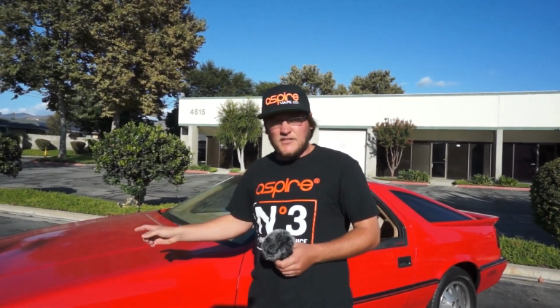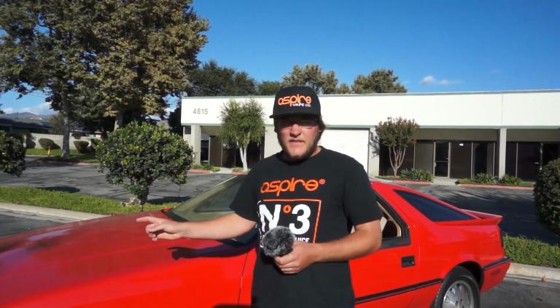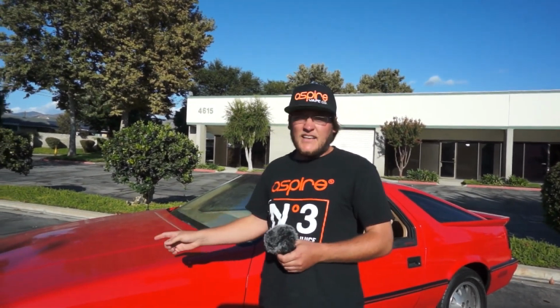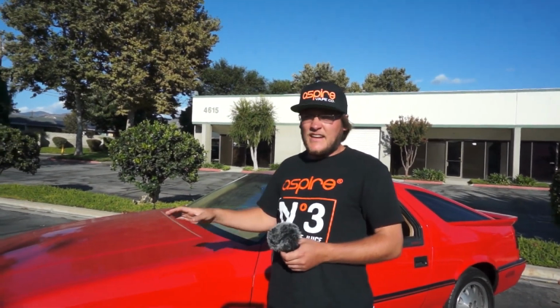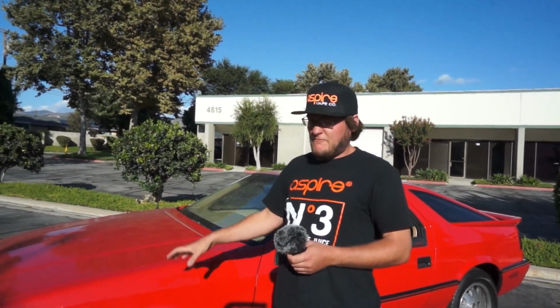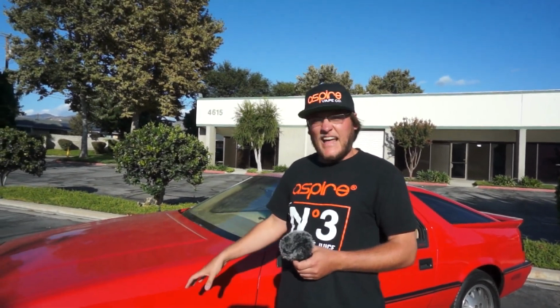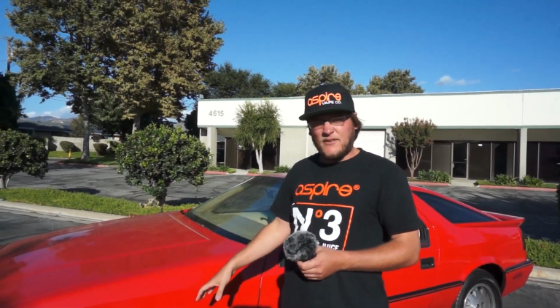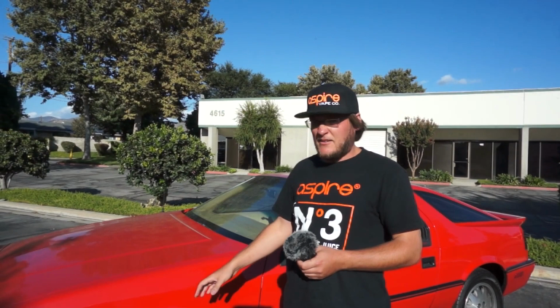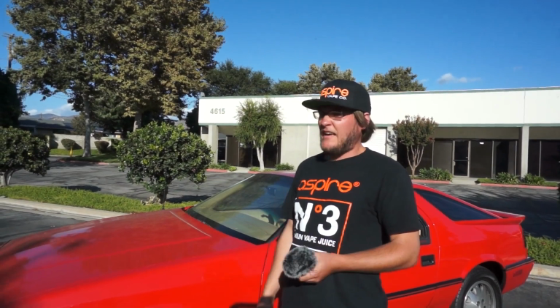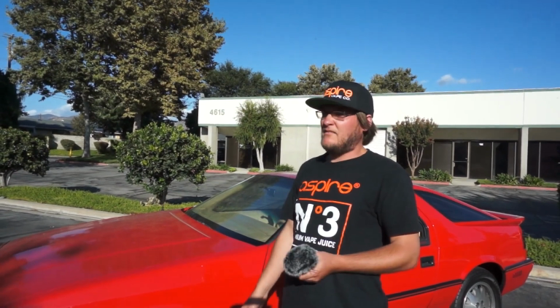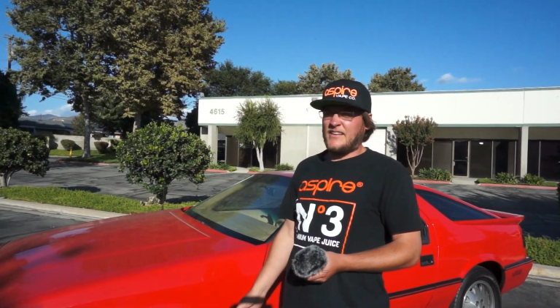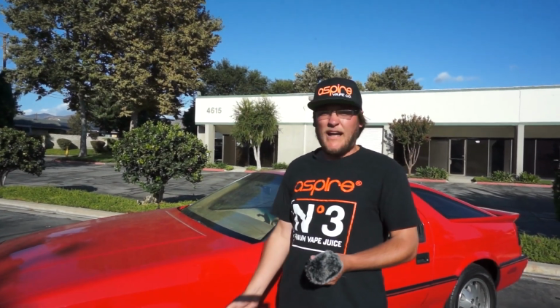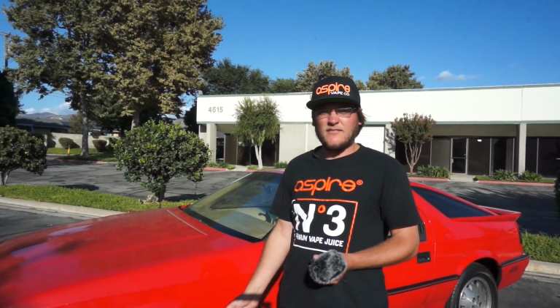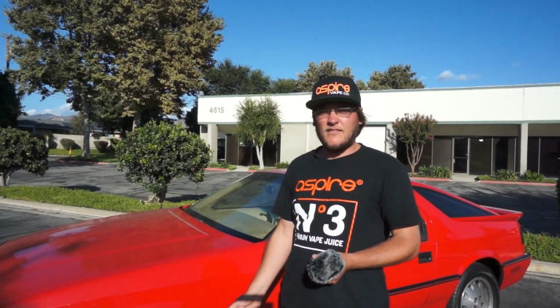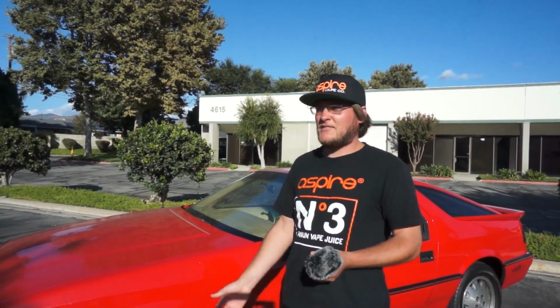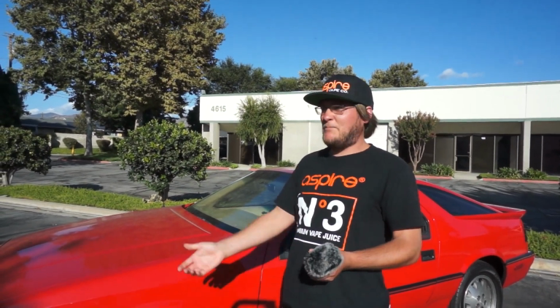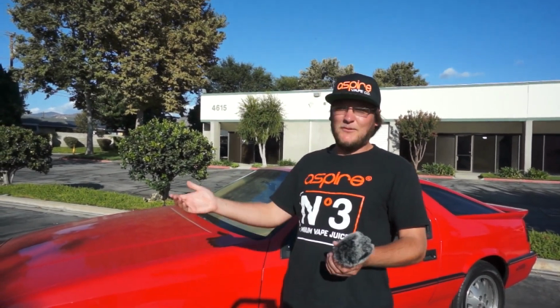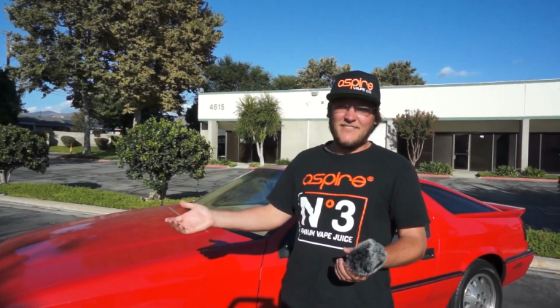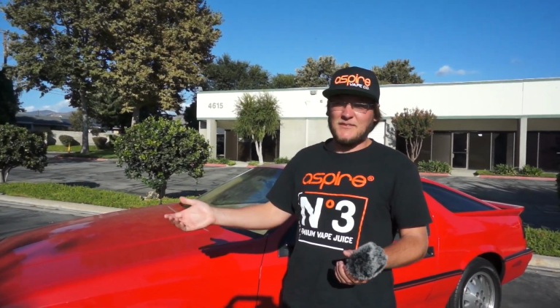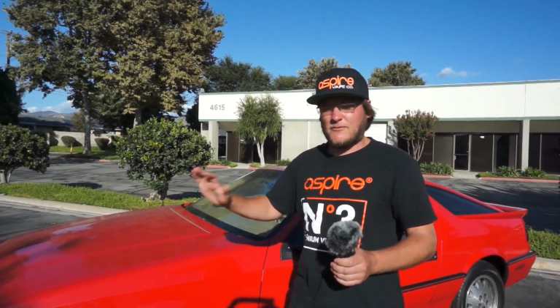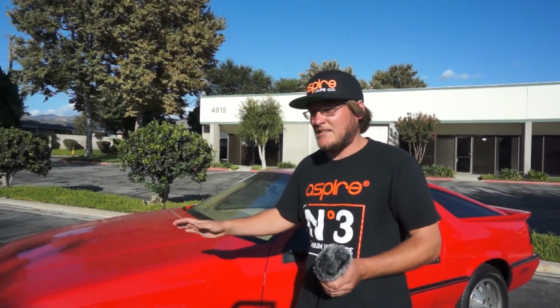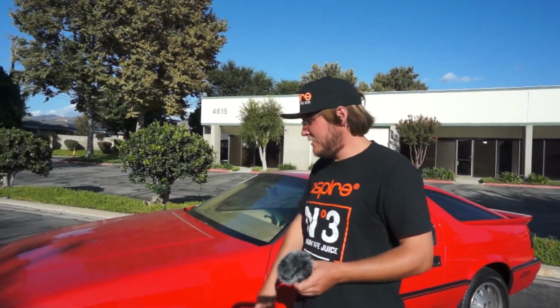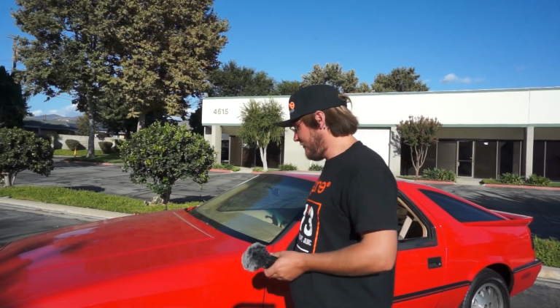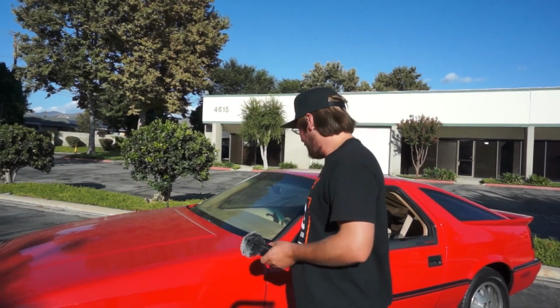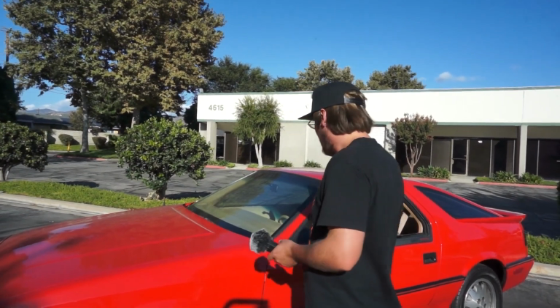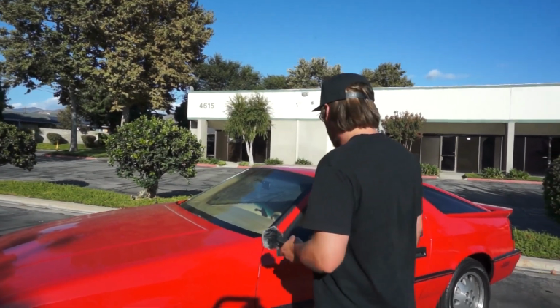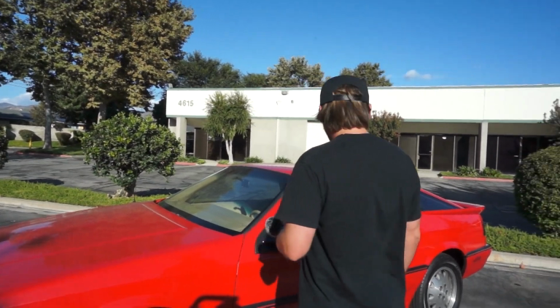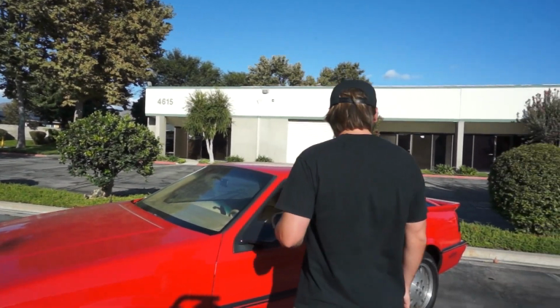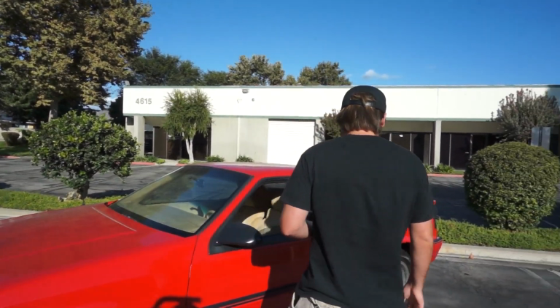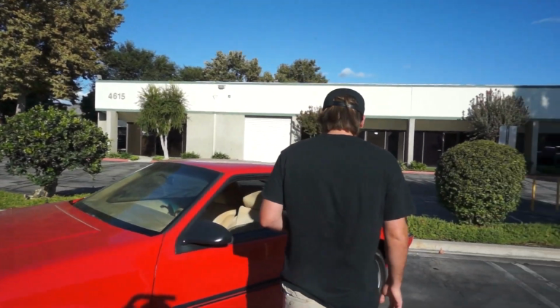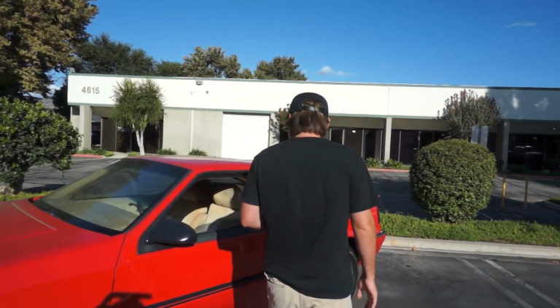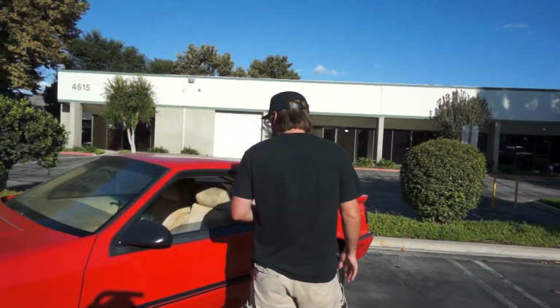You get on the gas and it's really laggy at first — like no power. And all of a sudden it builds boost. But it's not crazy. It feels really good though. It's a weird car.